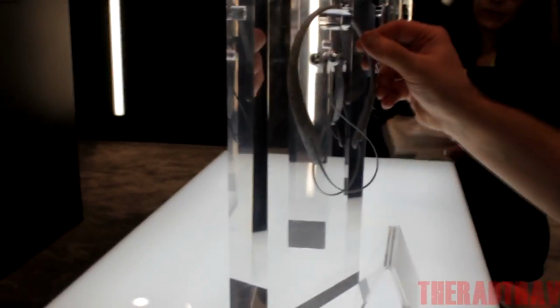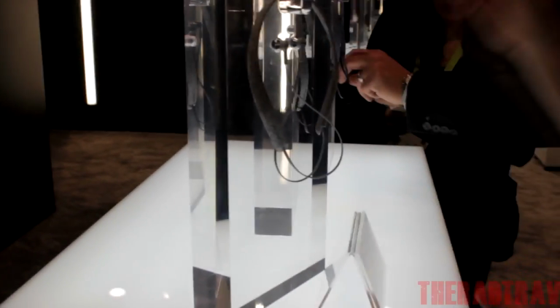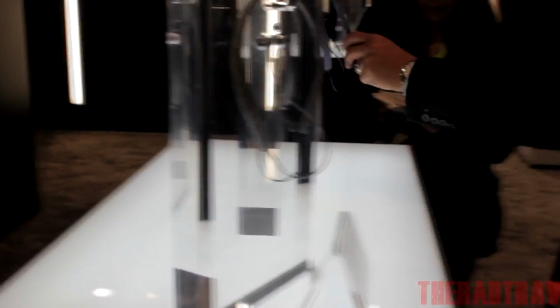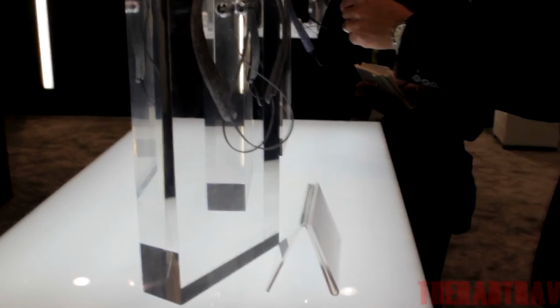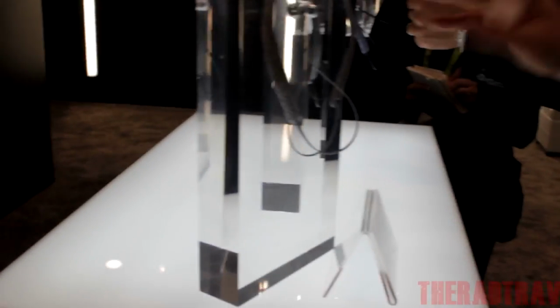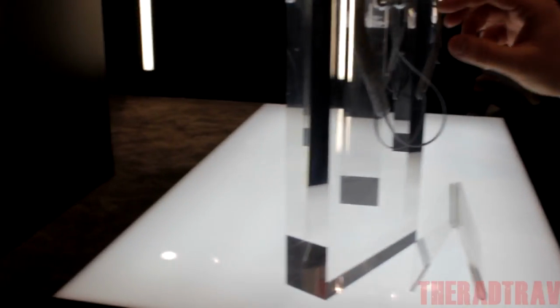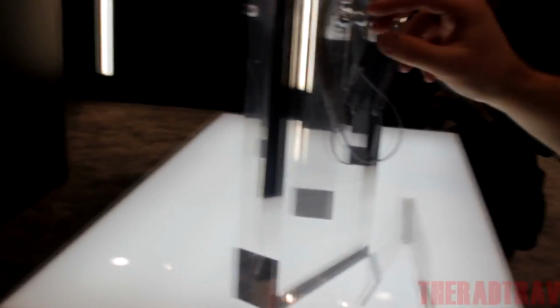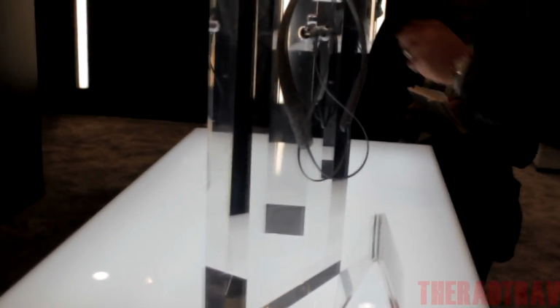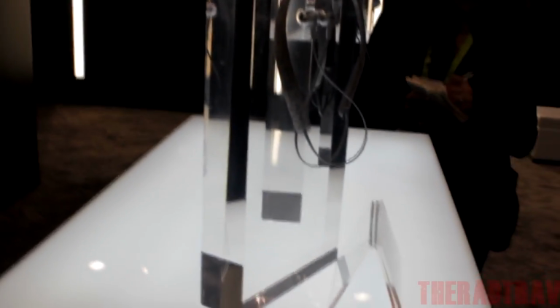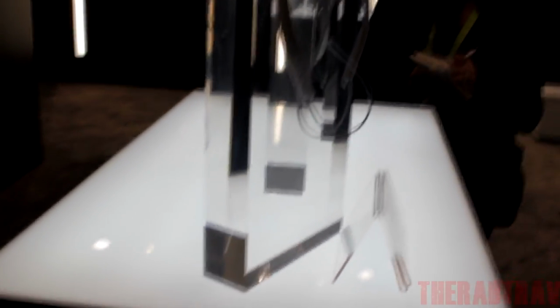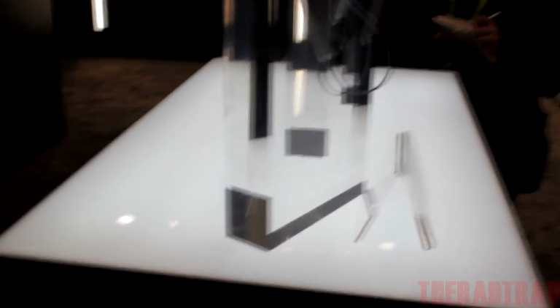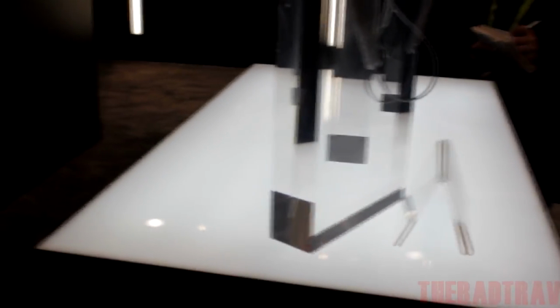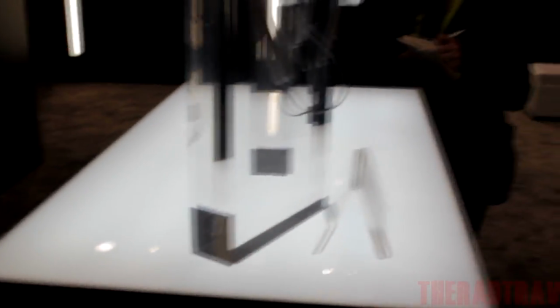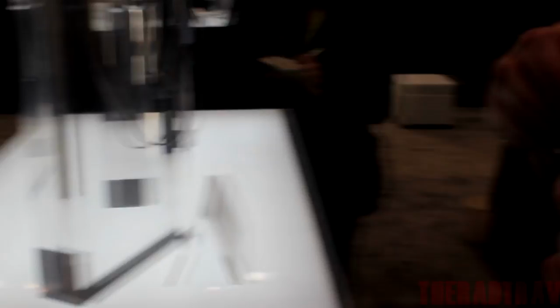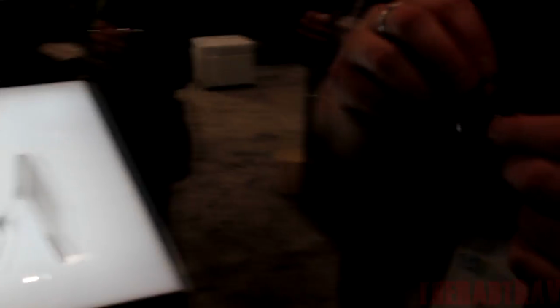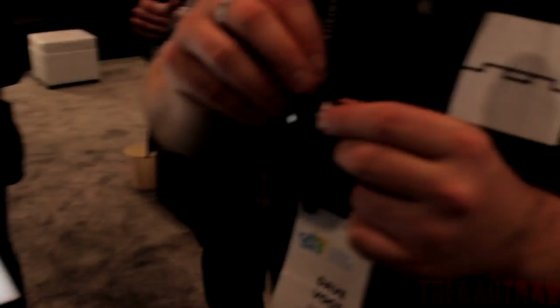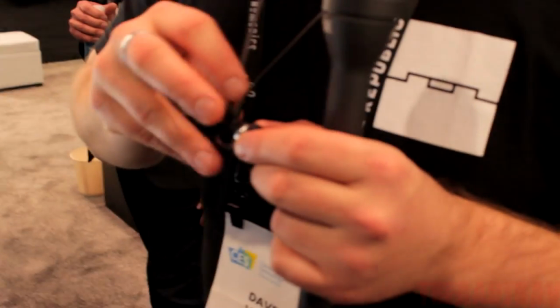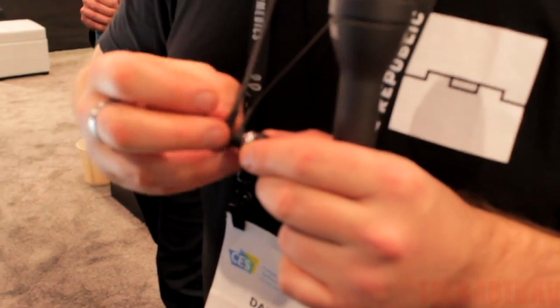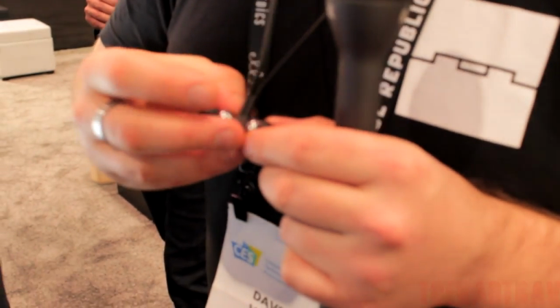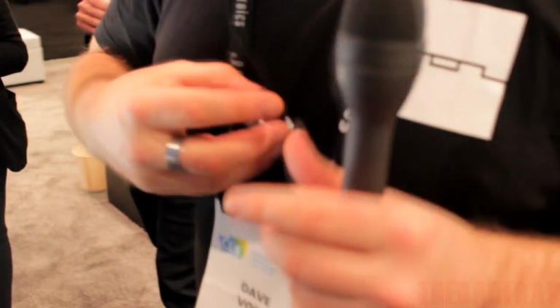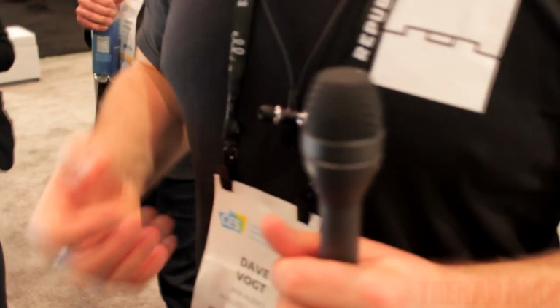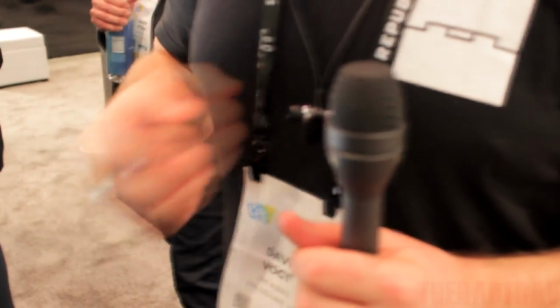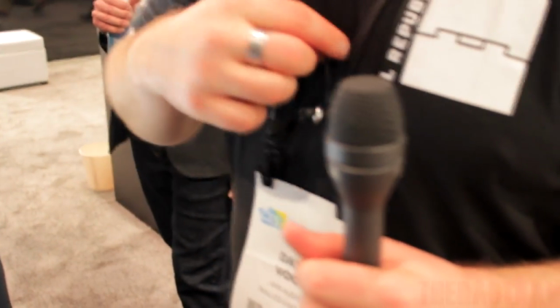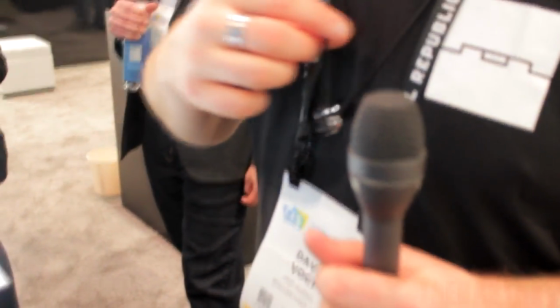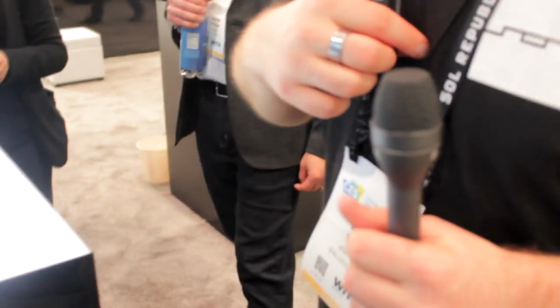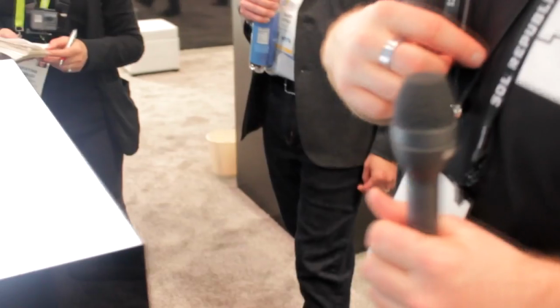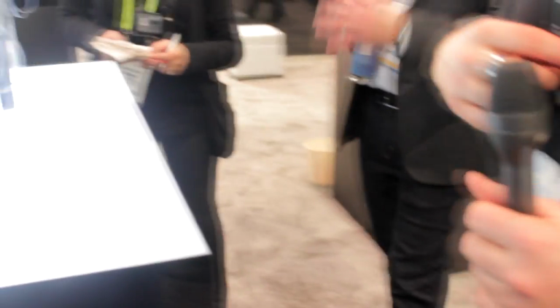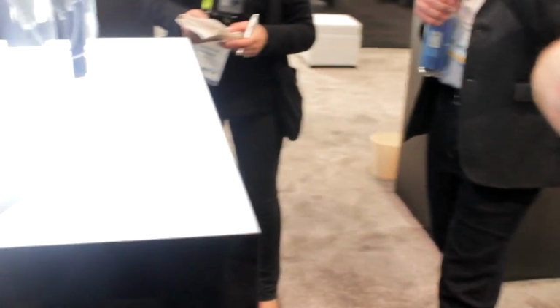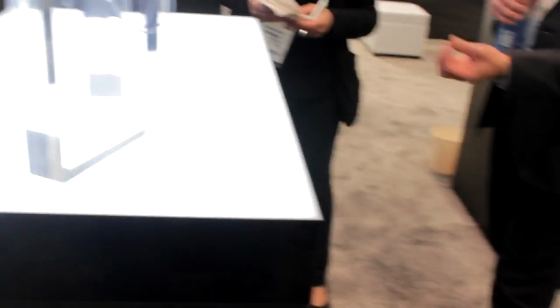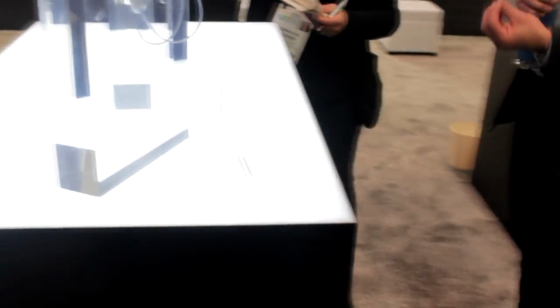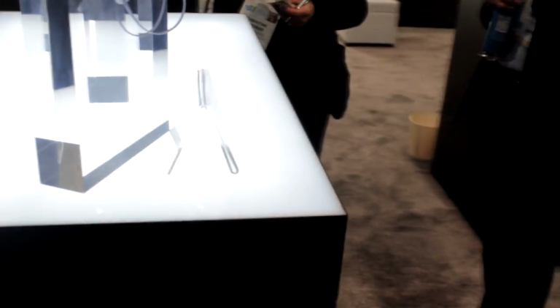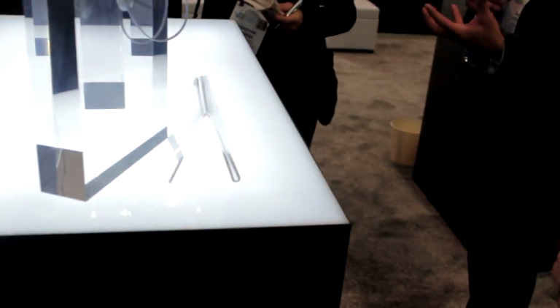Ten hours of talk time. The magnetic buds are also magnetic, so you can easily stash them, keep things out of the way, and keep it clean and simple. It also features a USB-C charger.